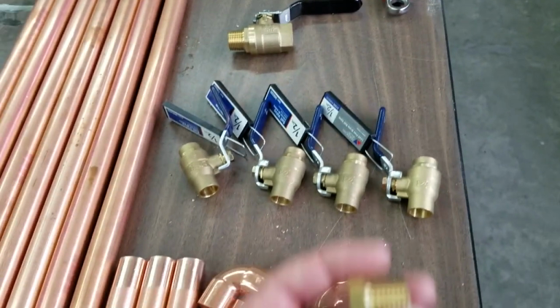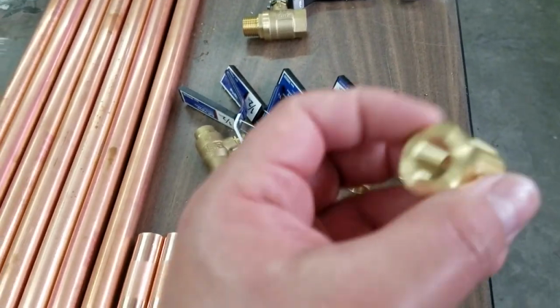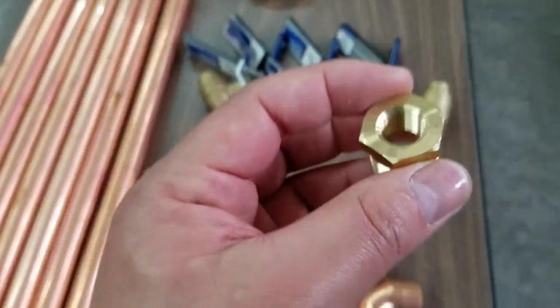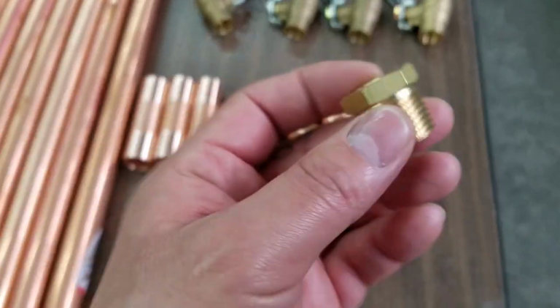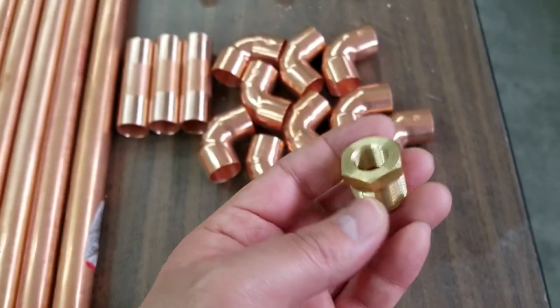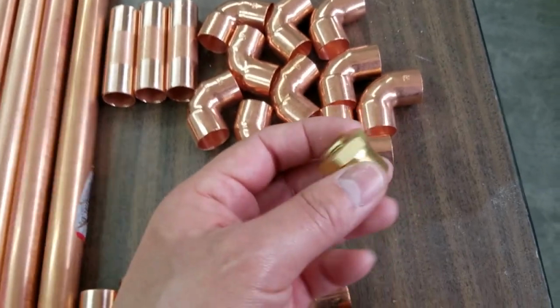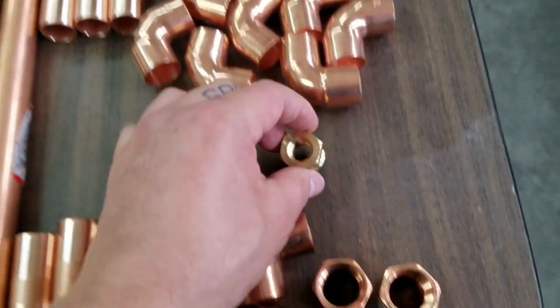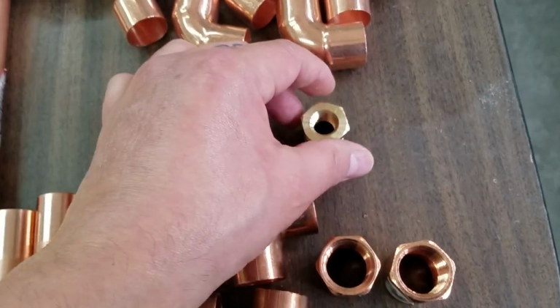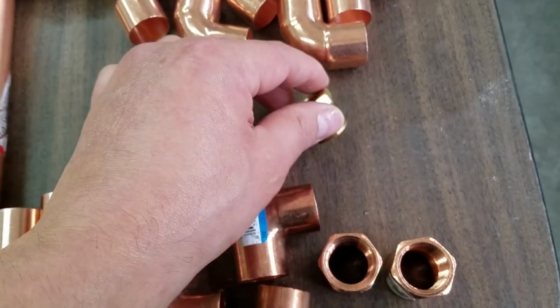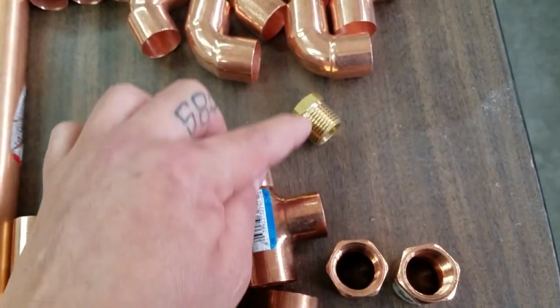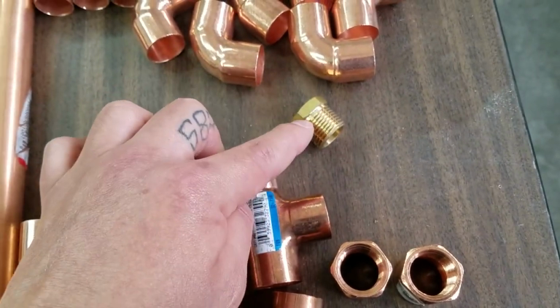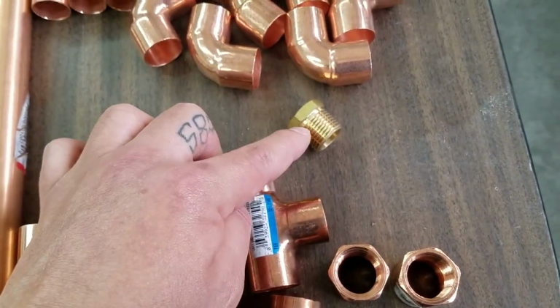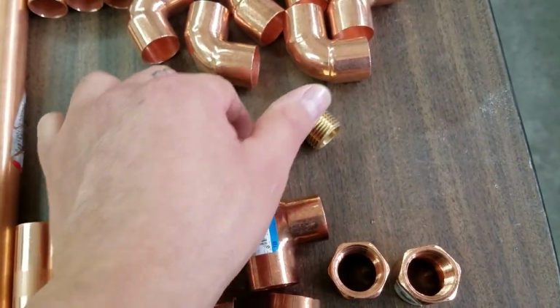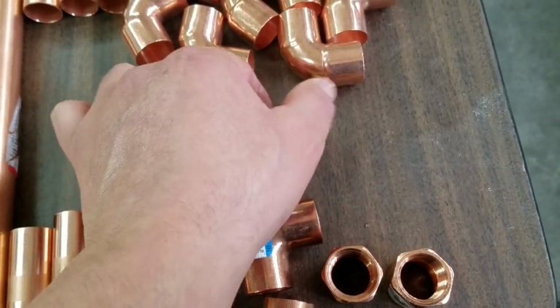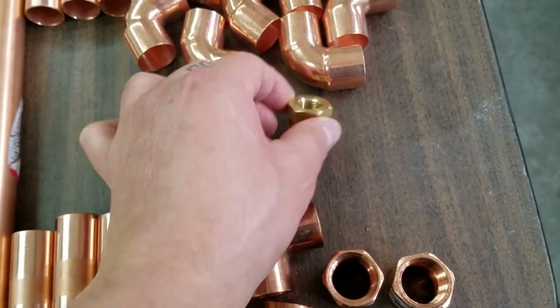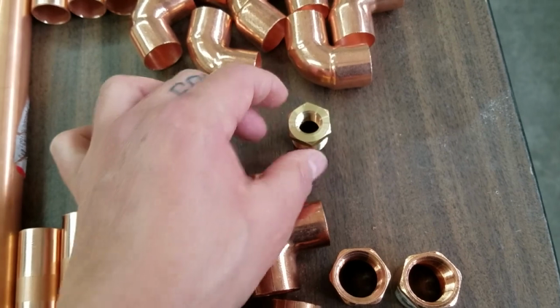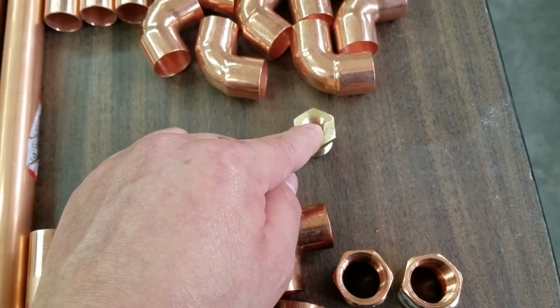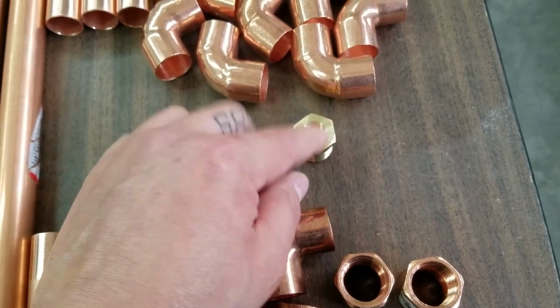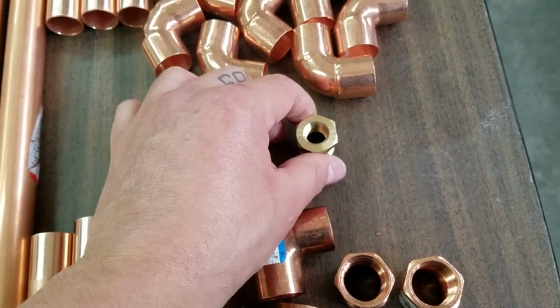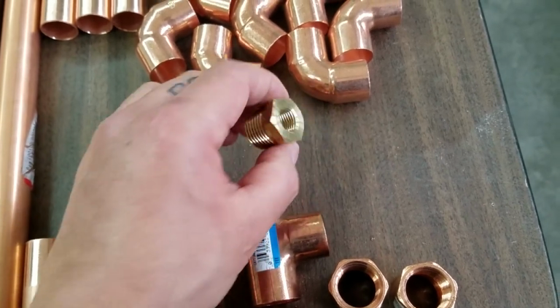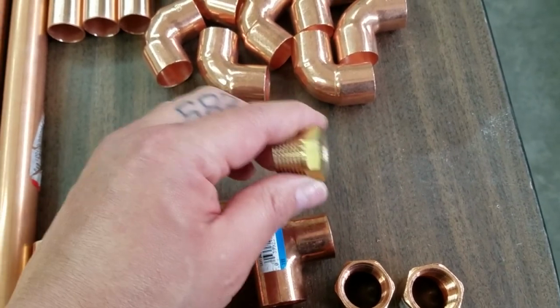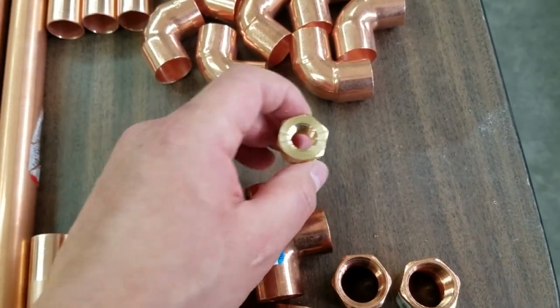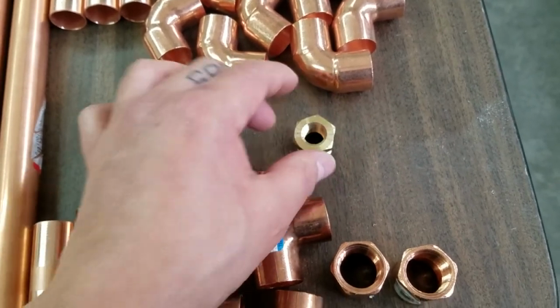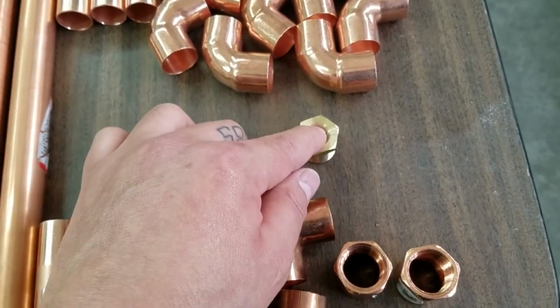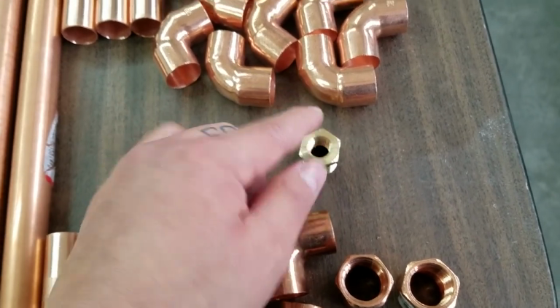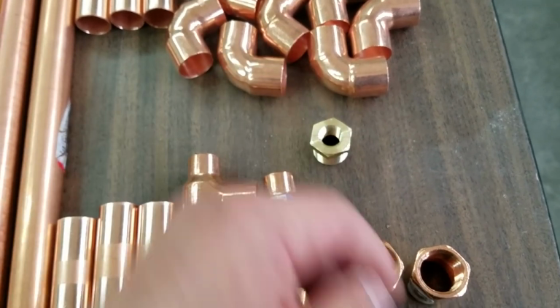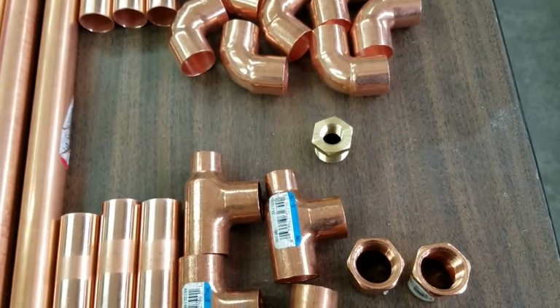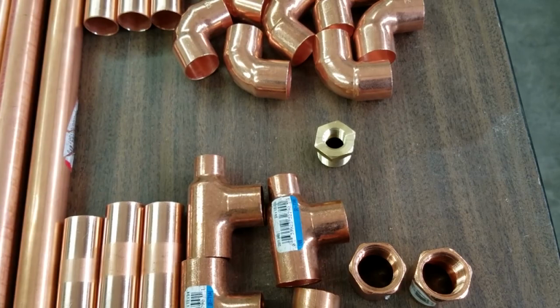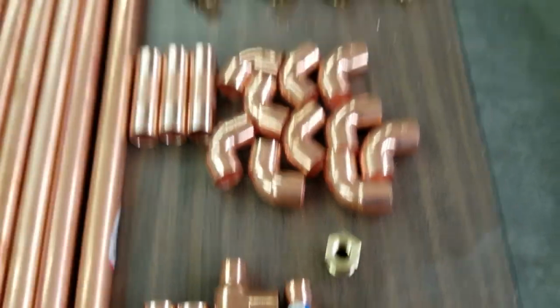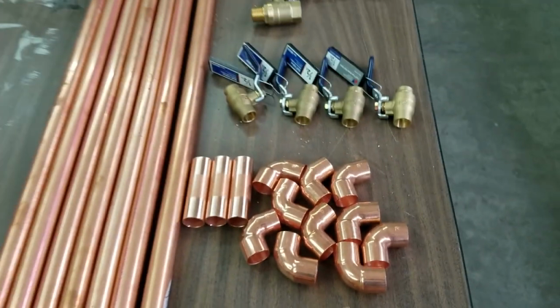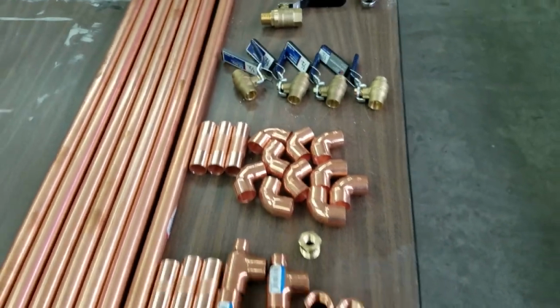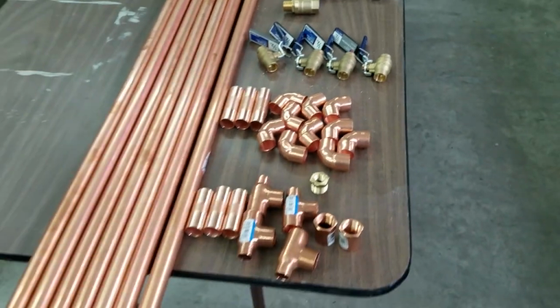And I have one of these half-inch MPT to a one-quarter MPT, which is gonna head out to the line — the actual line to get the air. So this is pretty much it.